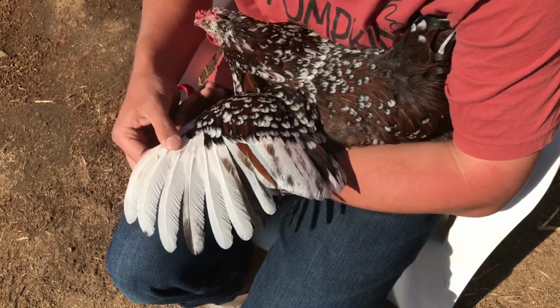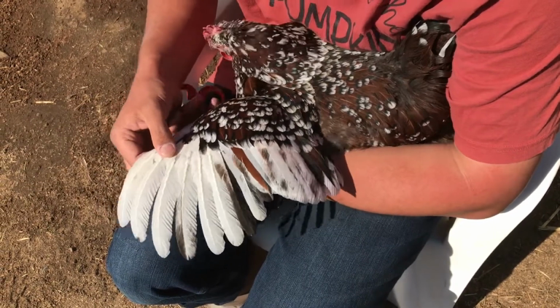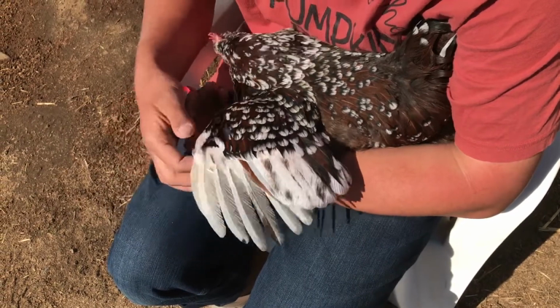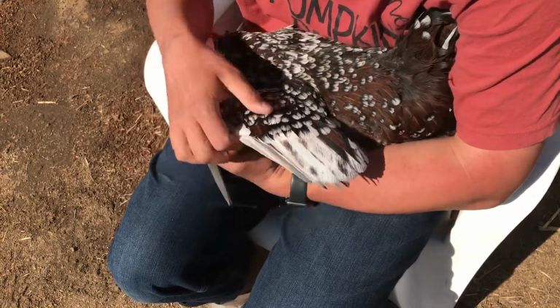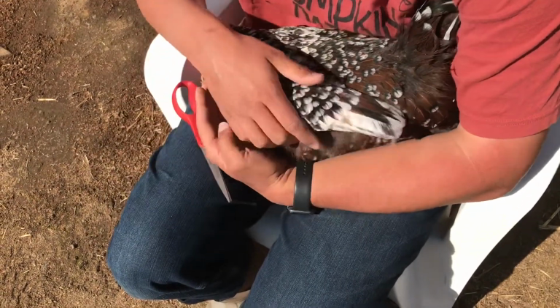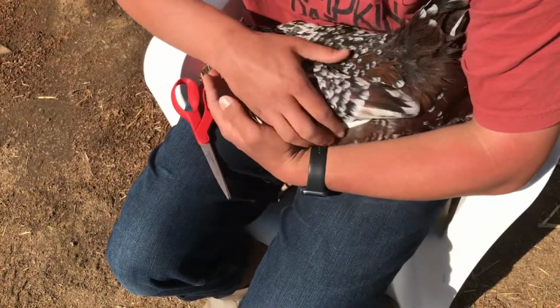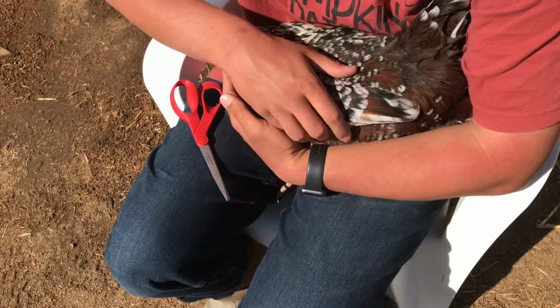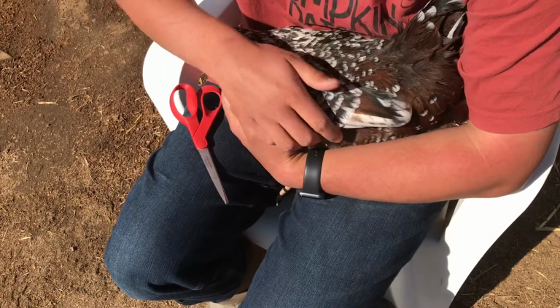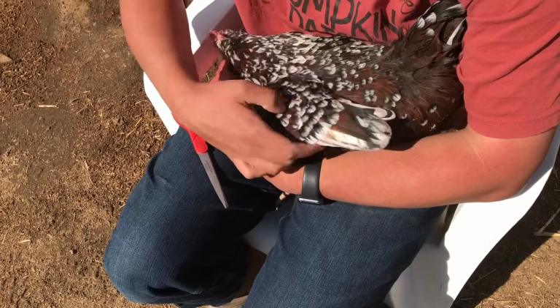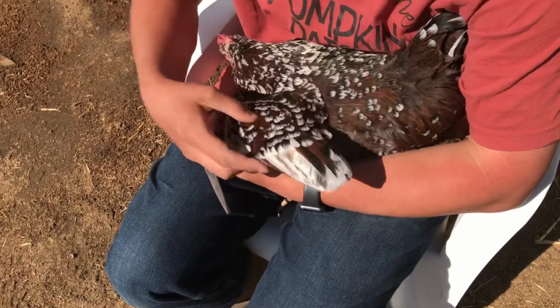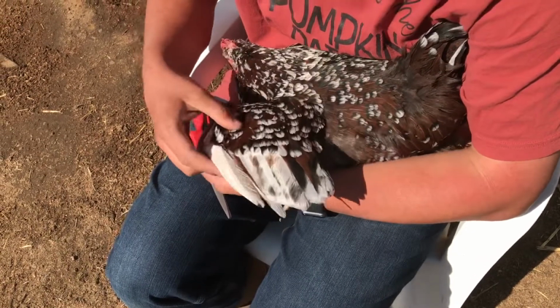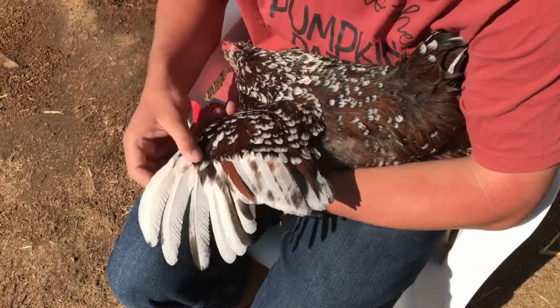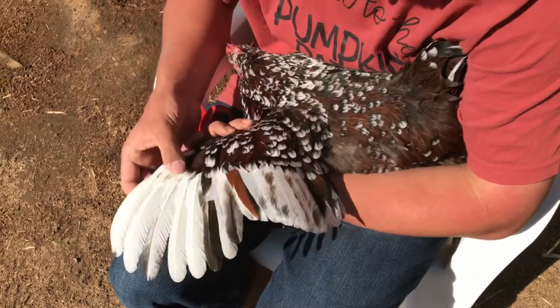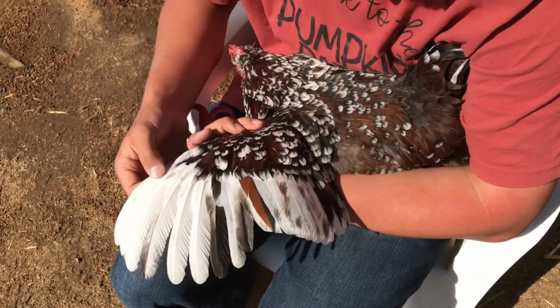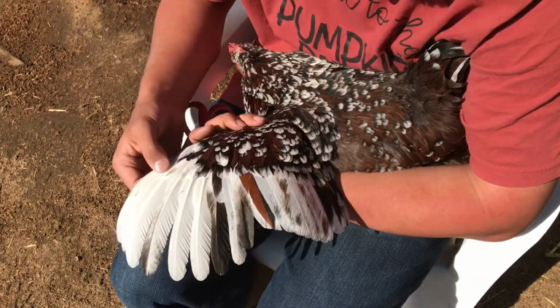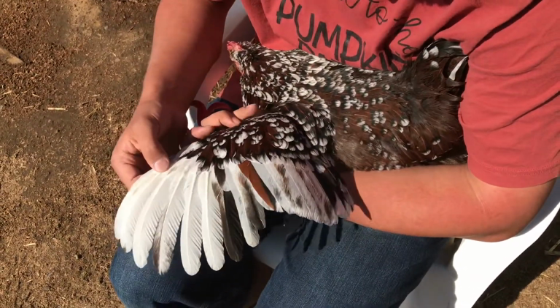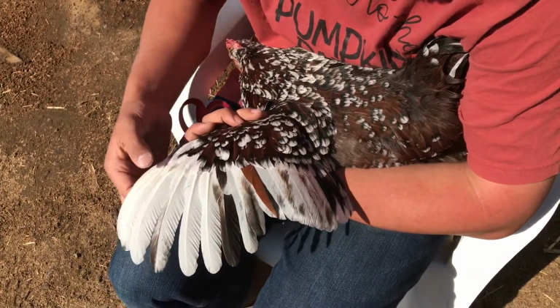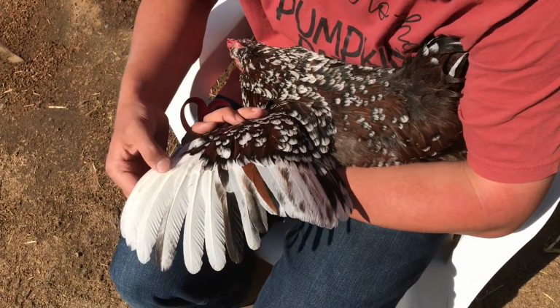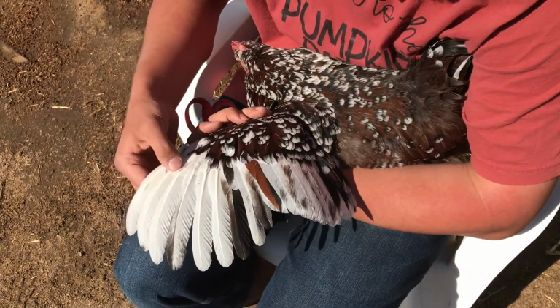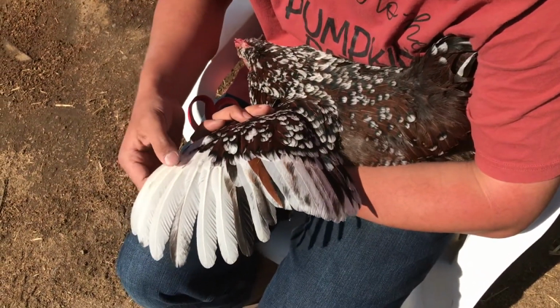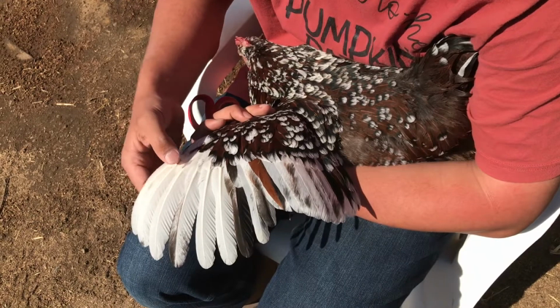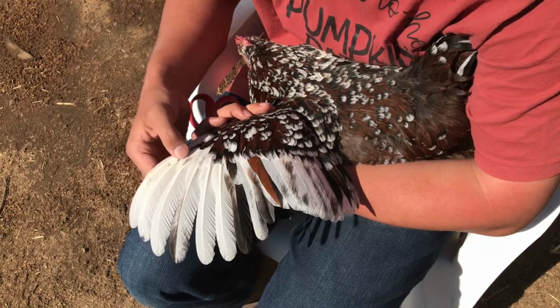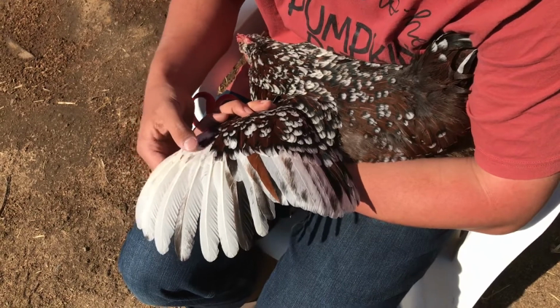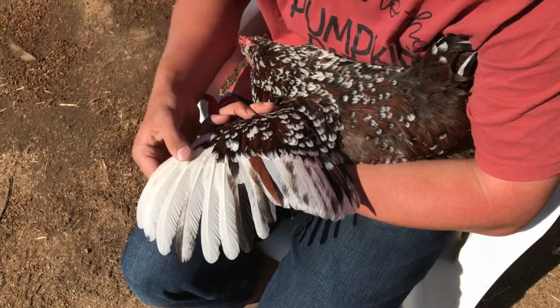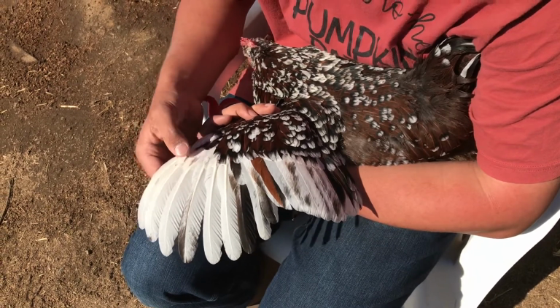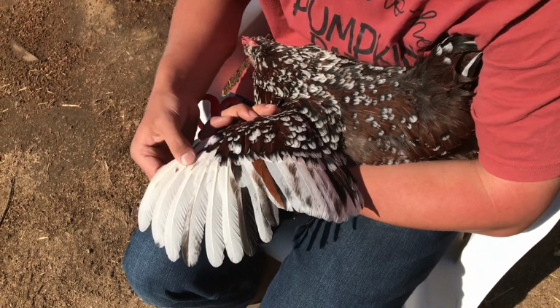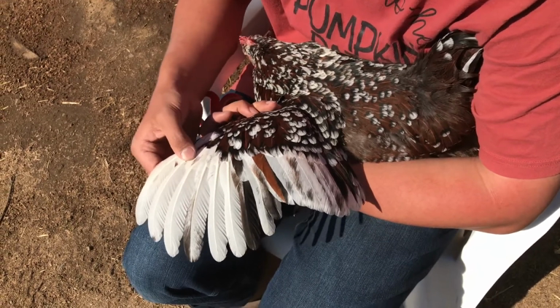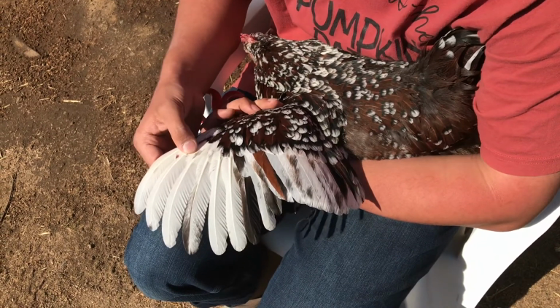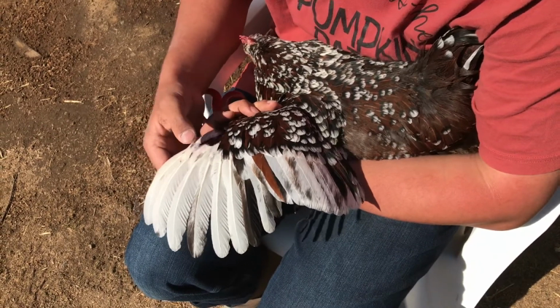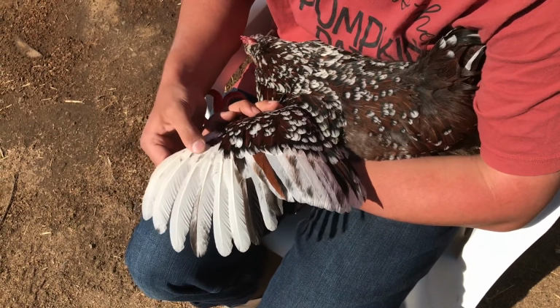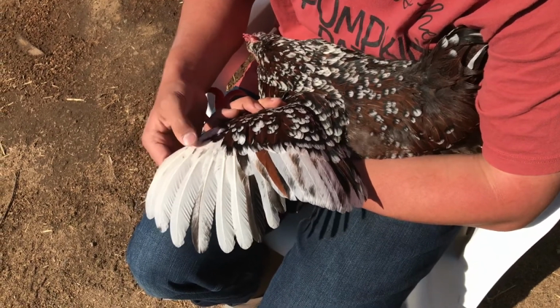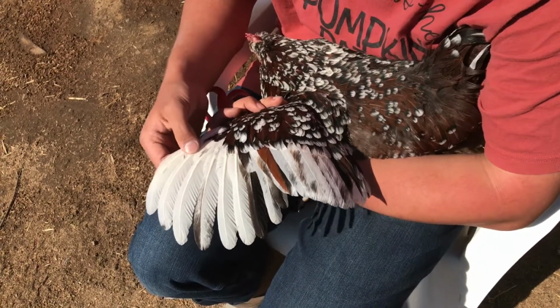If for some reason you do make the chicken bleed, all you need is some cornstarch or some soap. Dab it on there — what that'll do is make the blood coagulate — and just add some pressure and it should stop bleeding after a while.